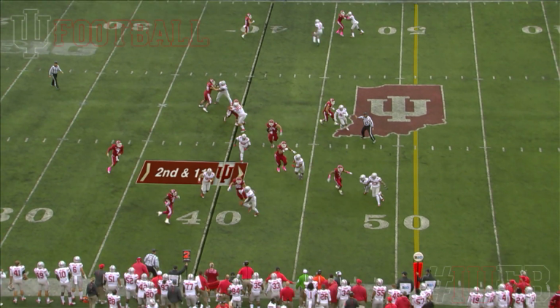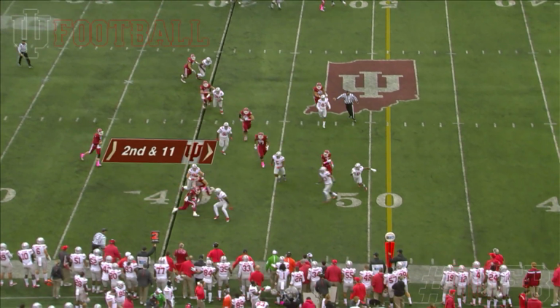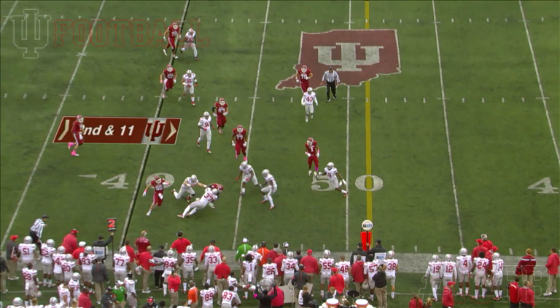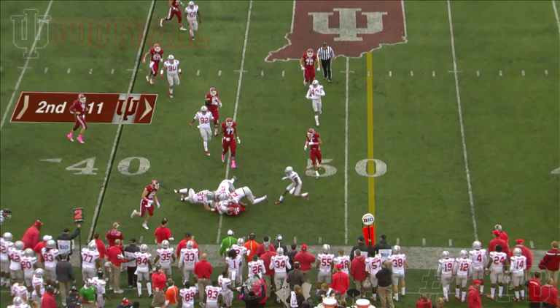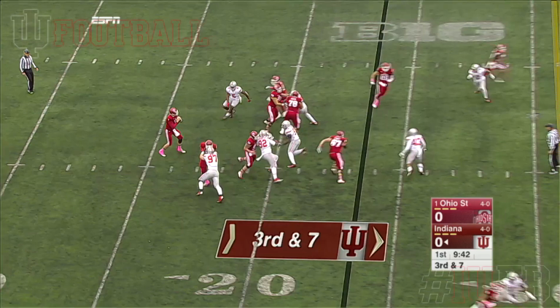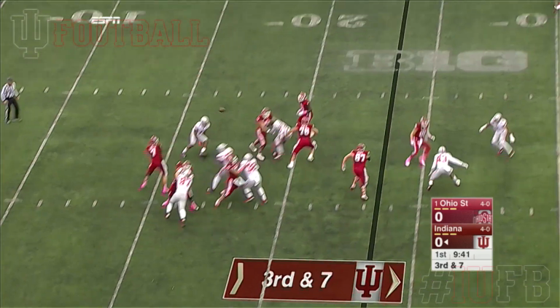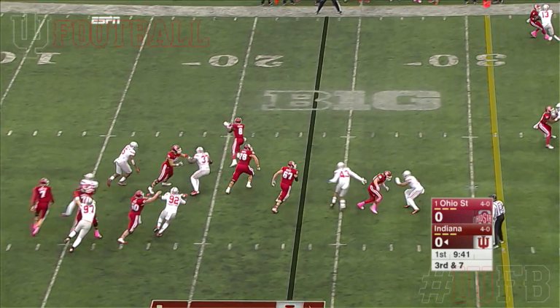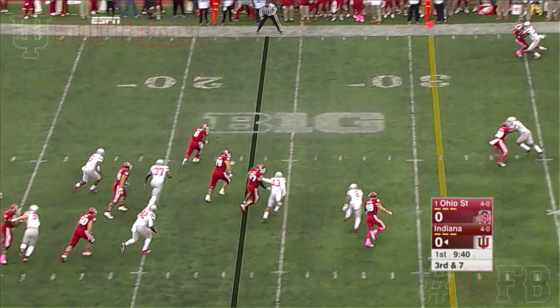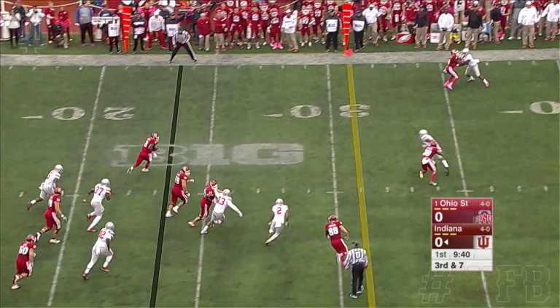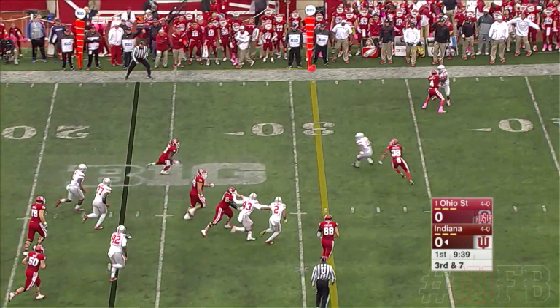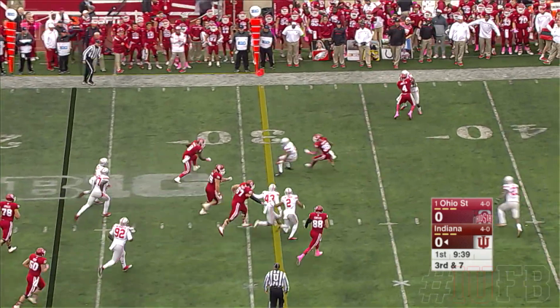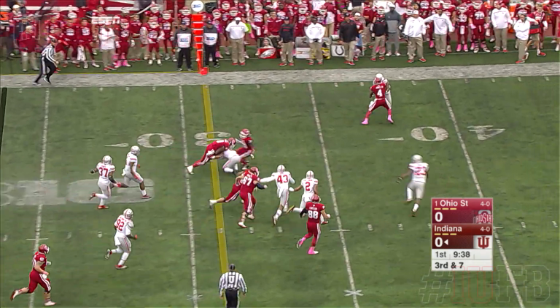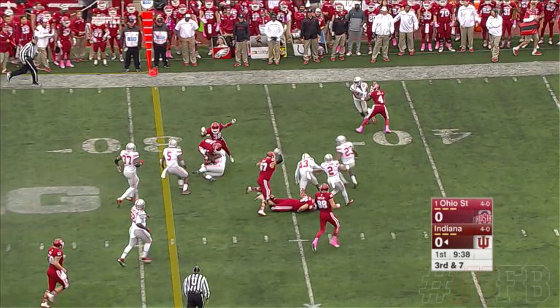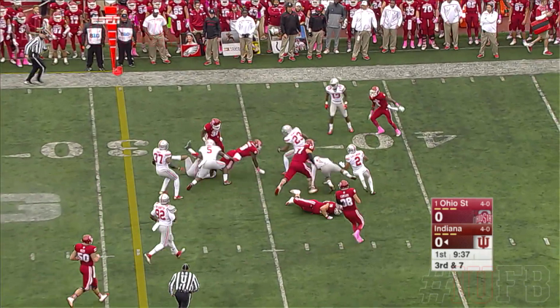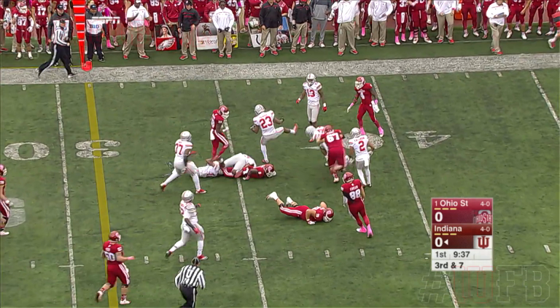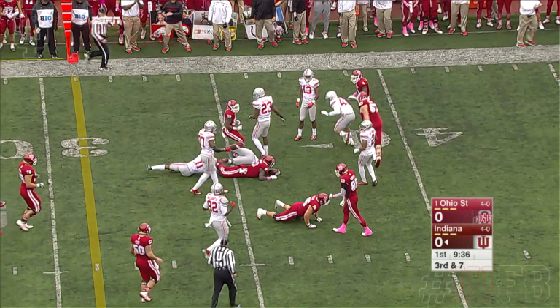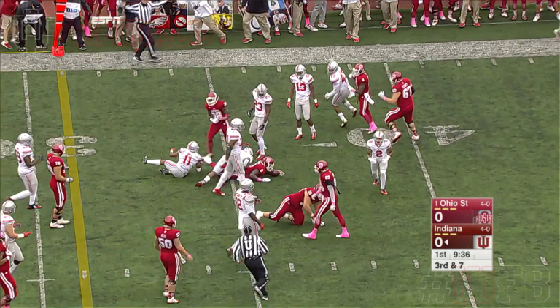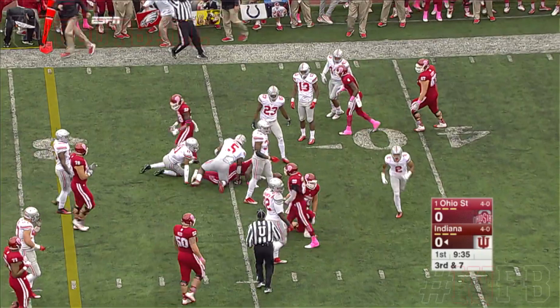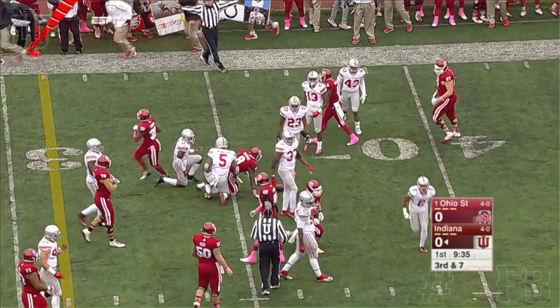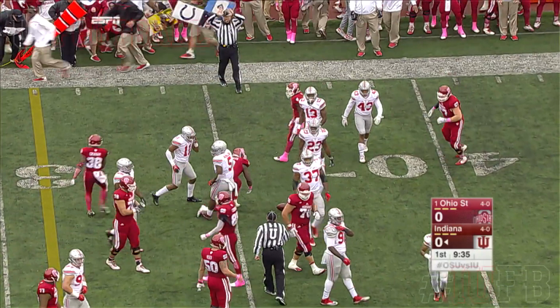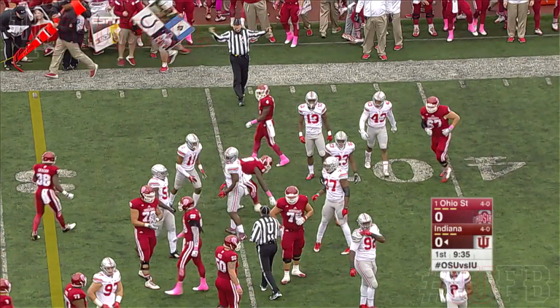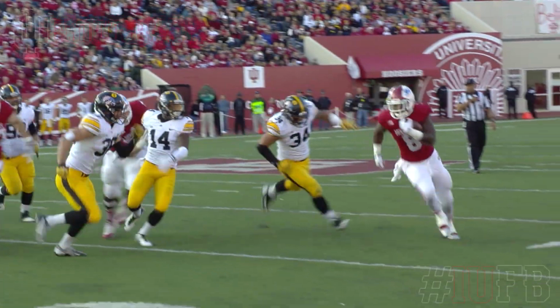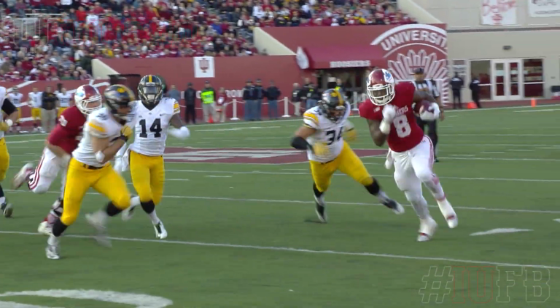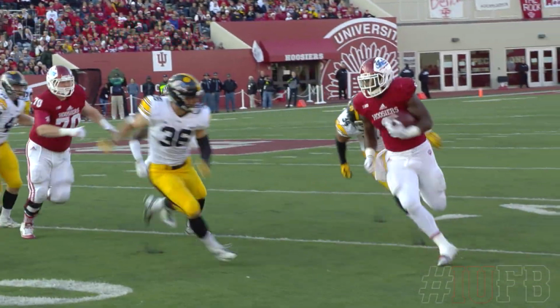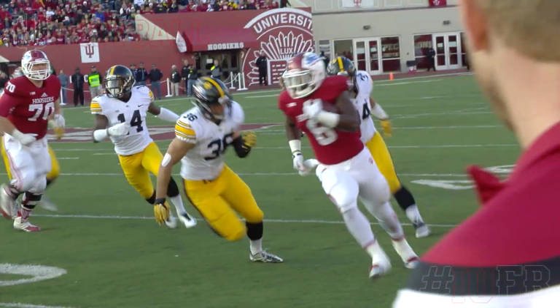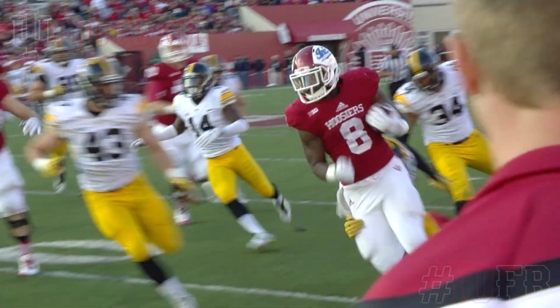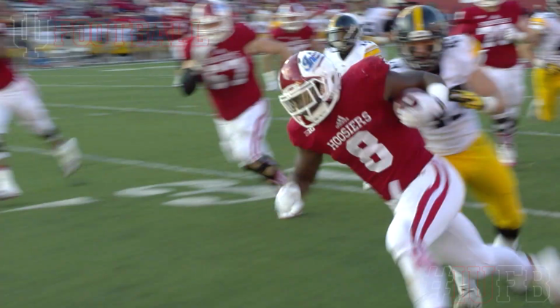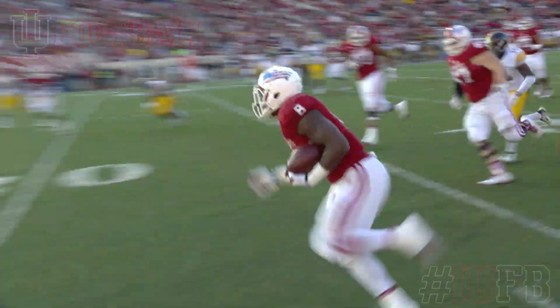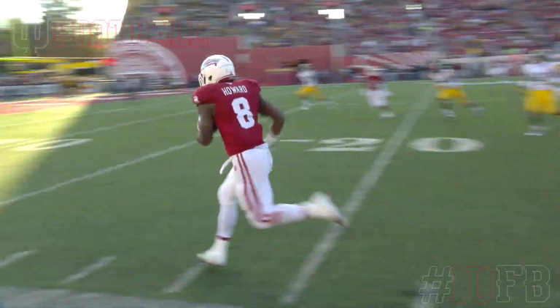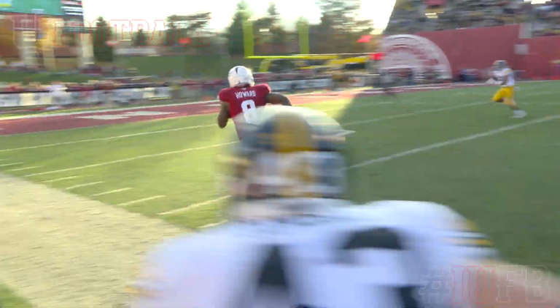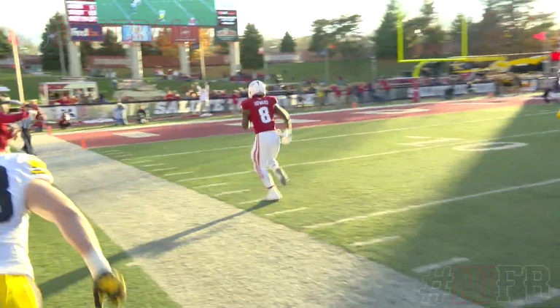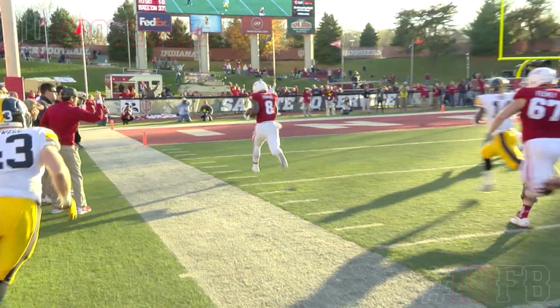Number eight, Jordan Howard. Can somebody get a first down? Howard. Little check down — lowers his shoulder and pulls his way out to the 36-yard line. Howard with a sweep, turns it outside, turns the corner. Howard still on his feet.